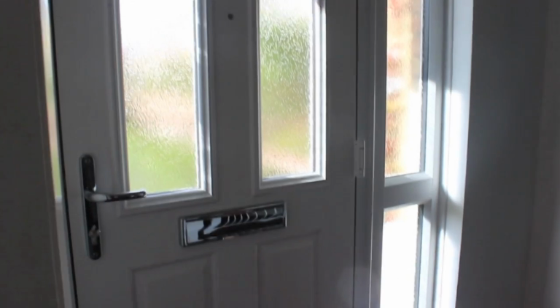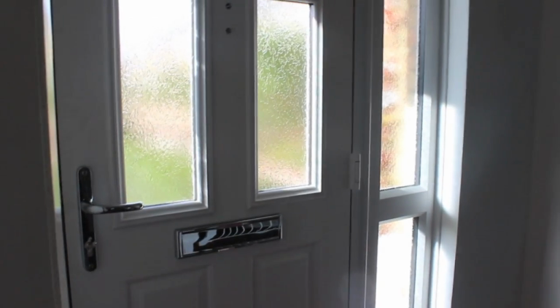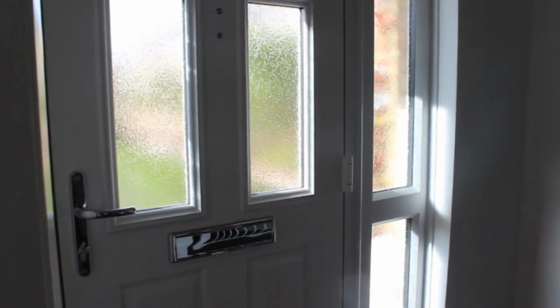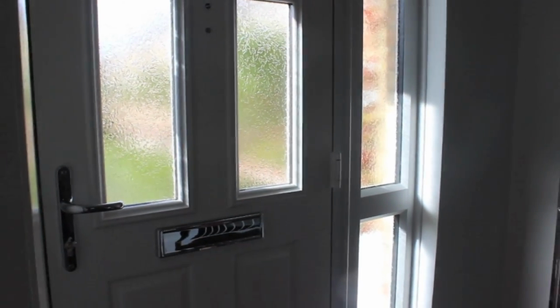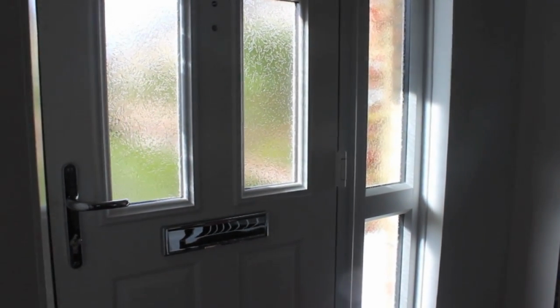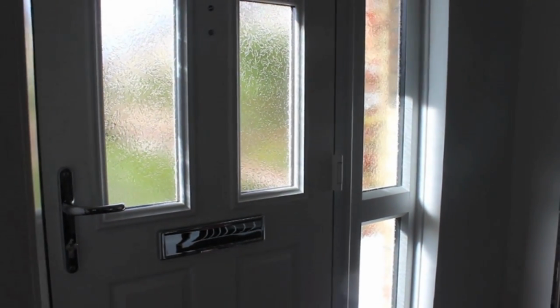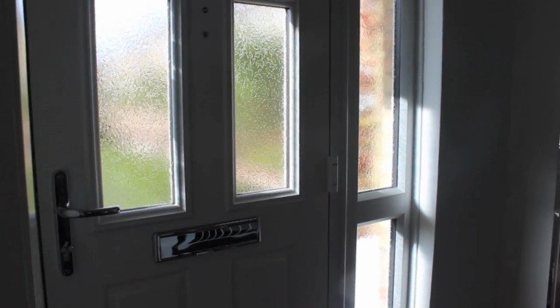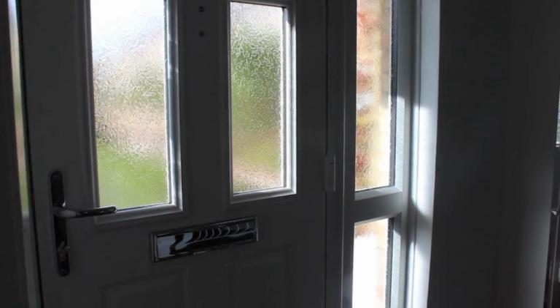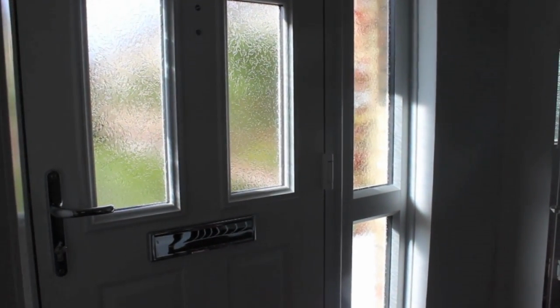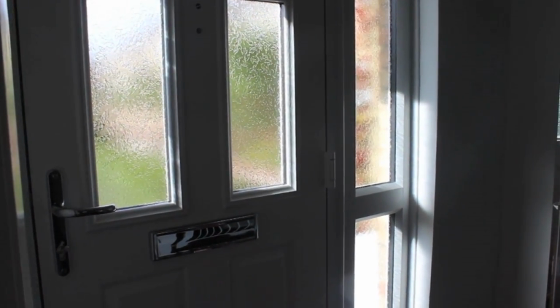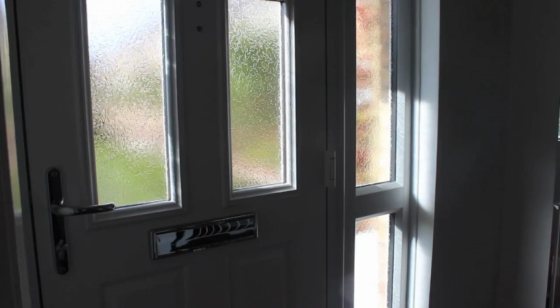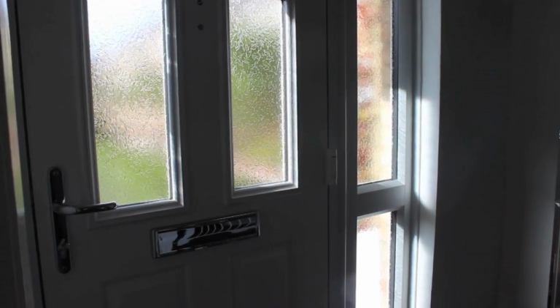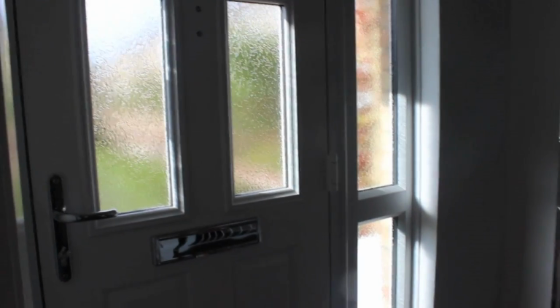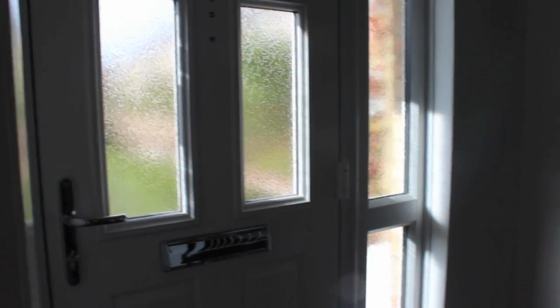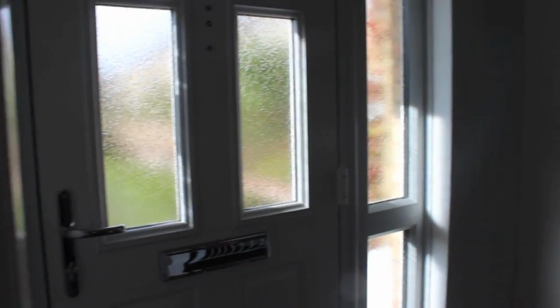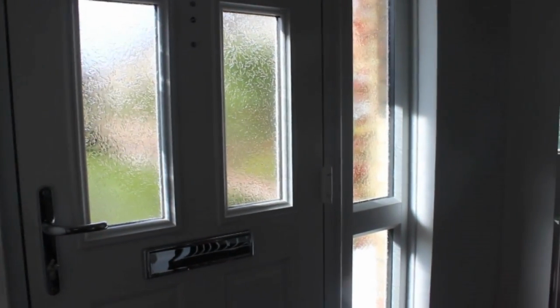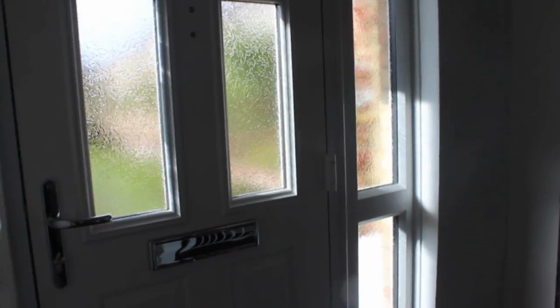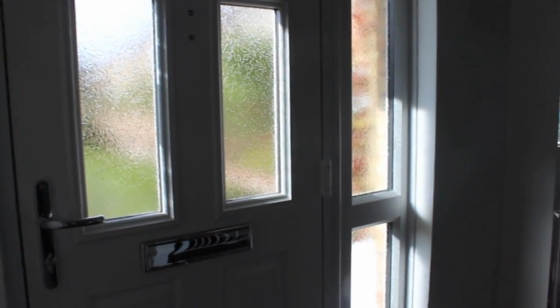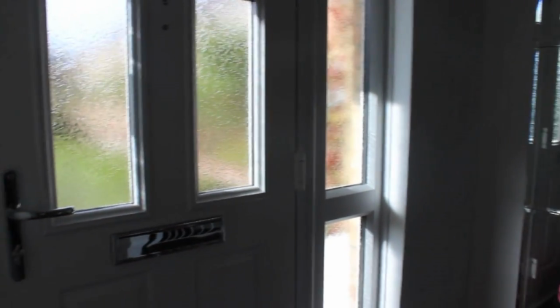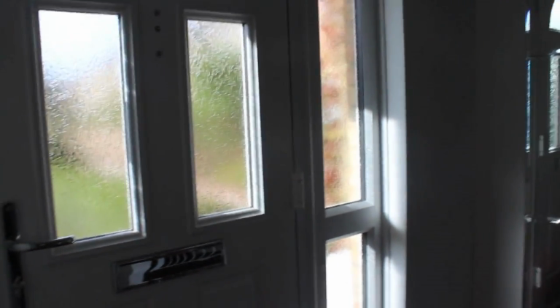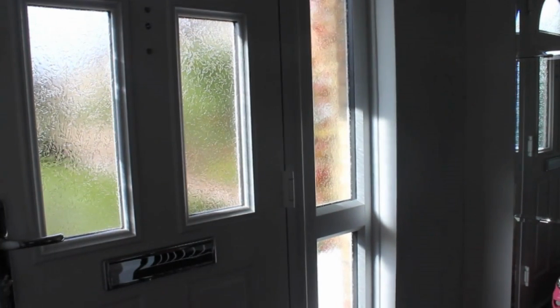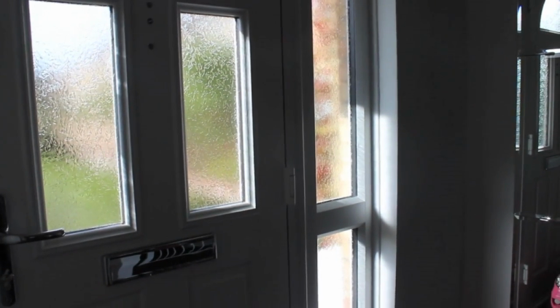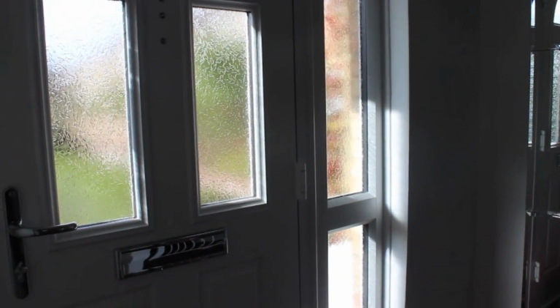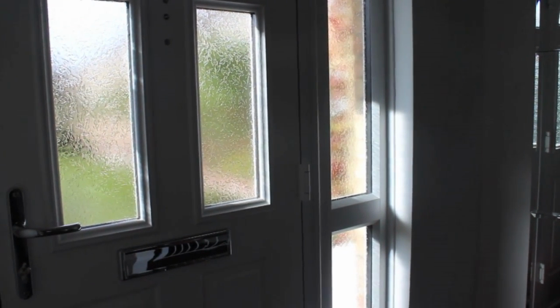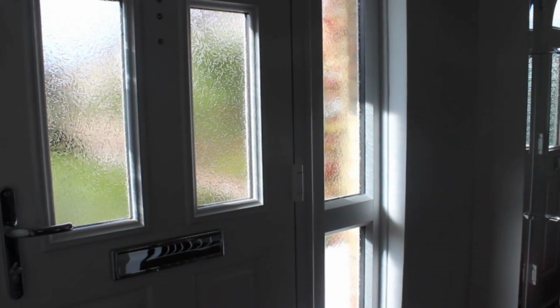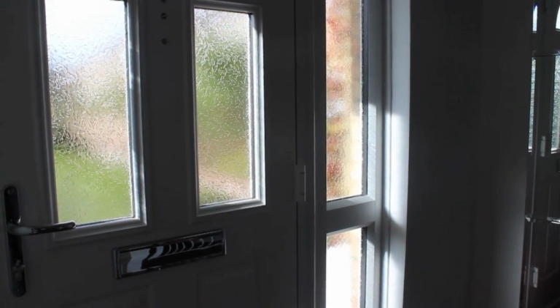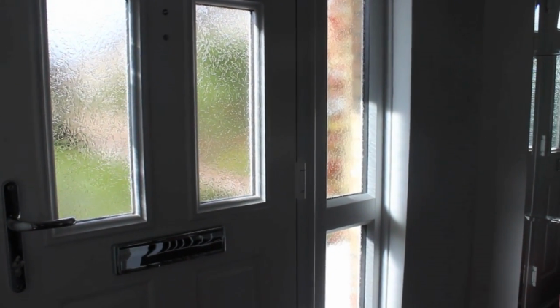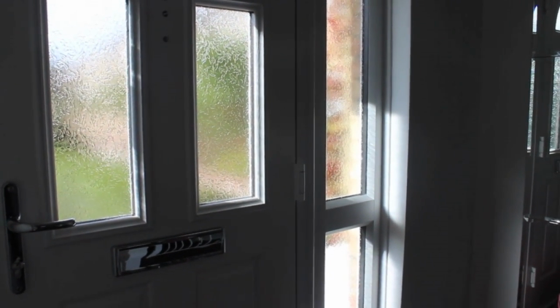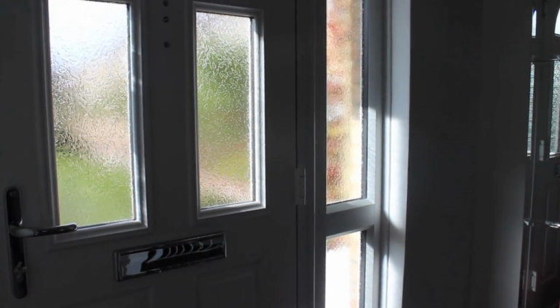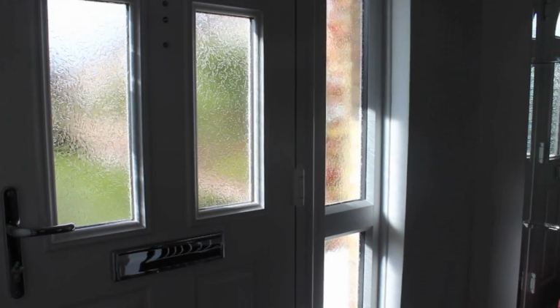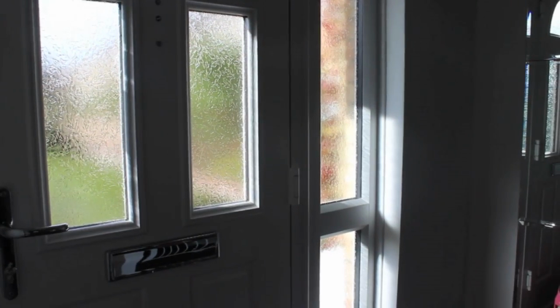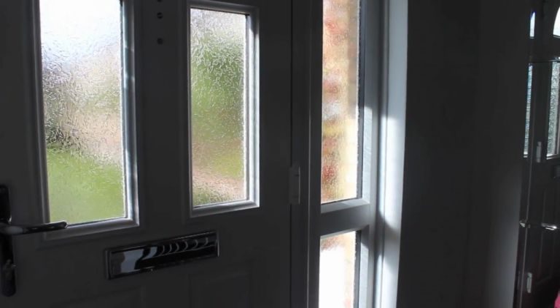Hi everyone, today I'm doing my house tour because it was highly requested. I hope you enjoy. Some things still need doing but I'll talk to you about what needs finishing off when I show you the rooms.